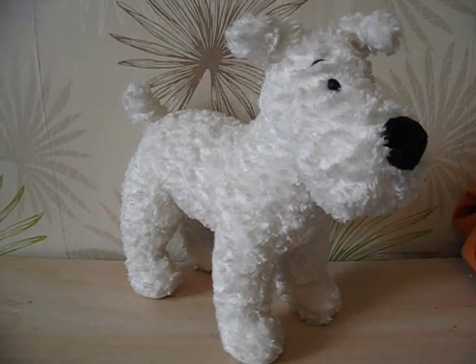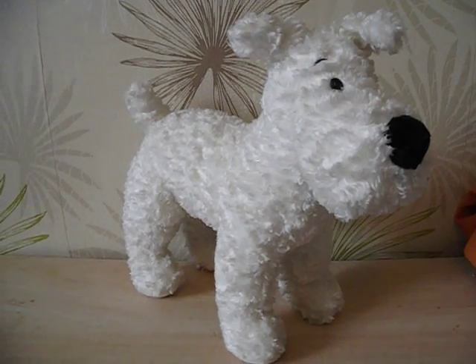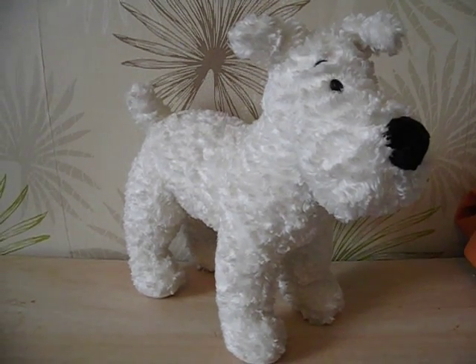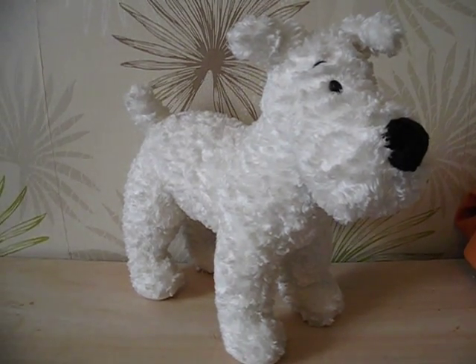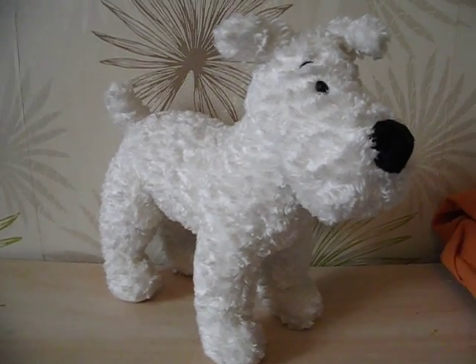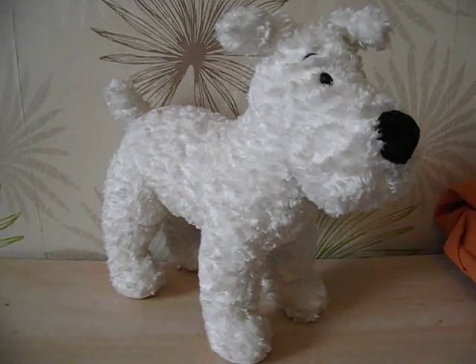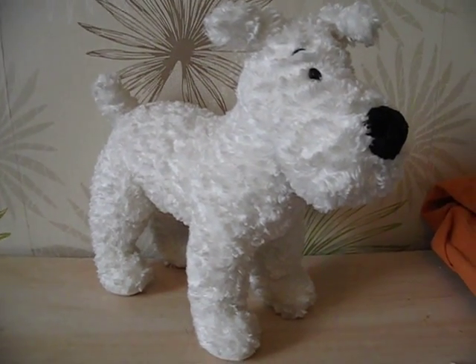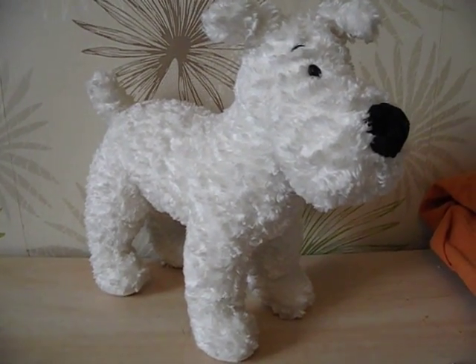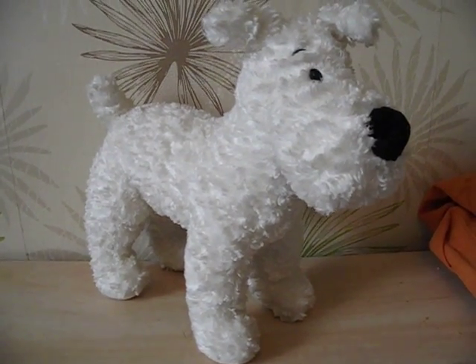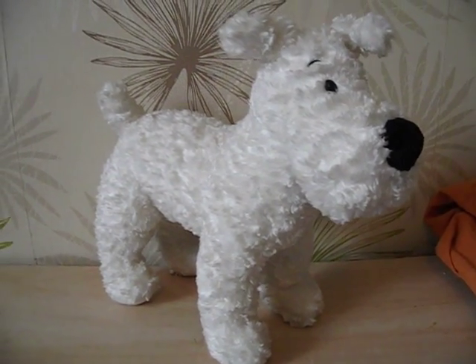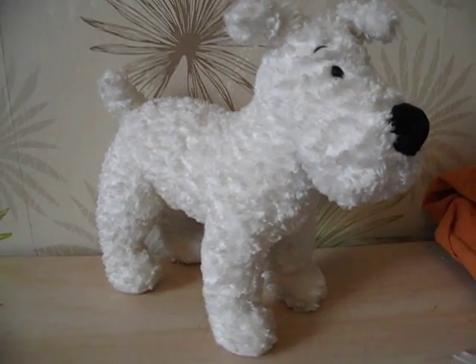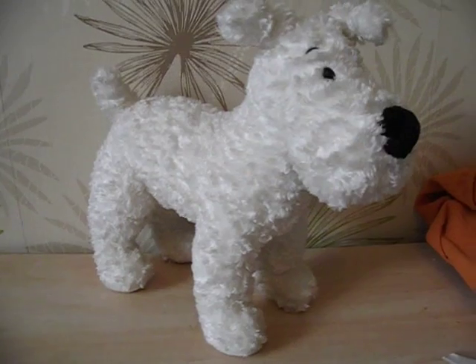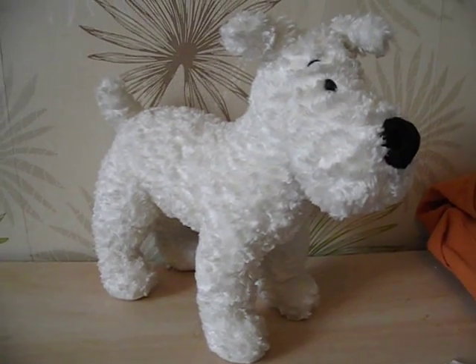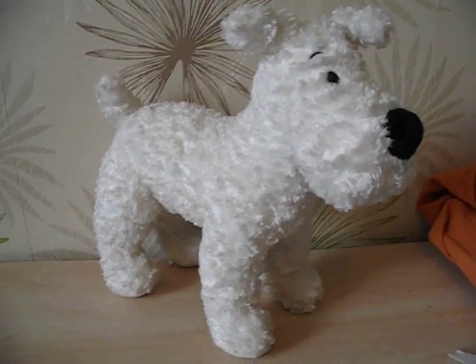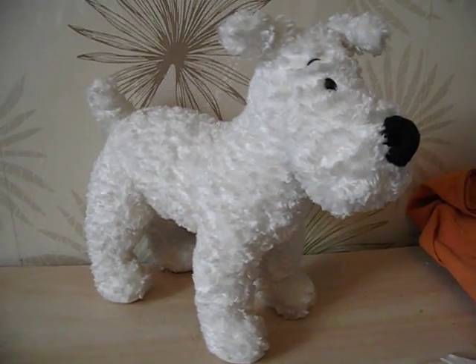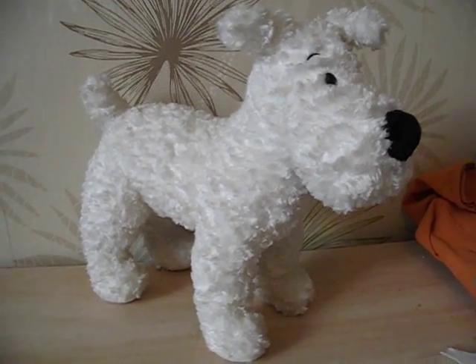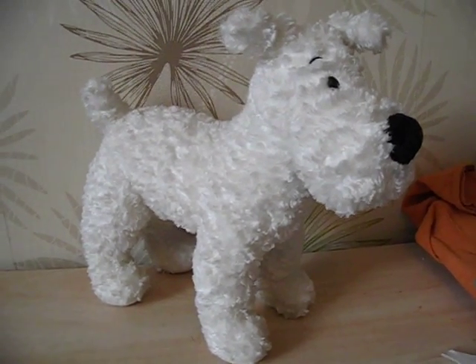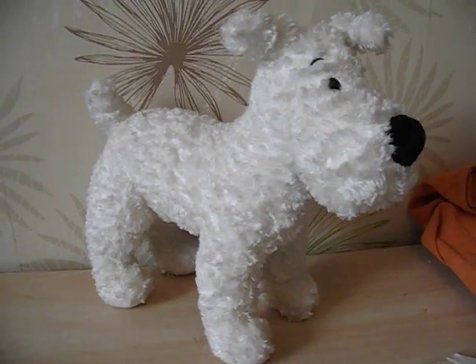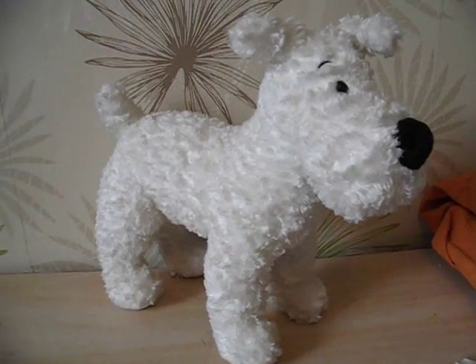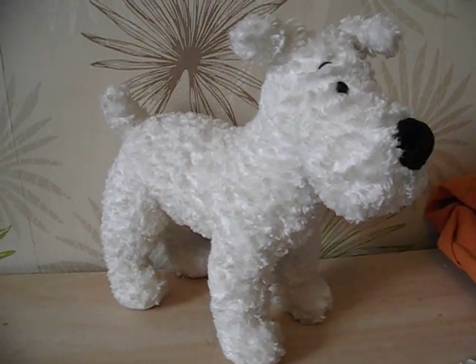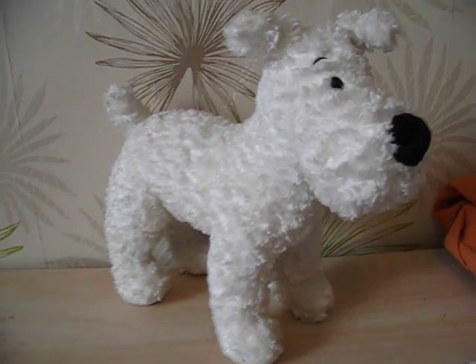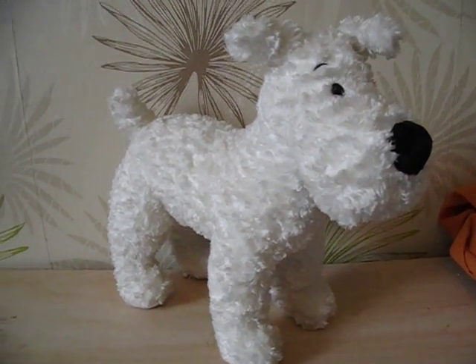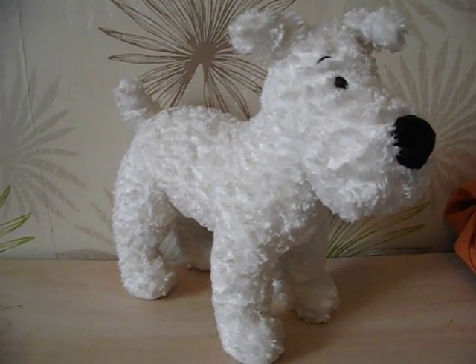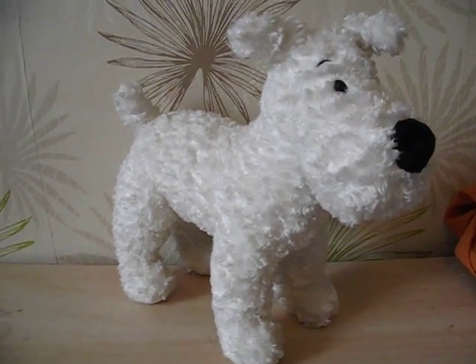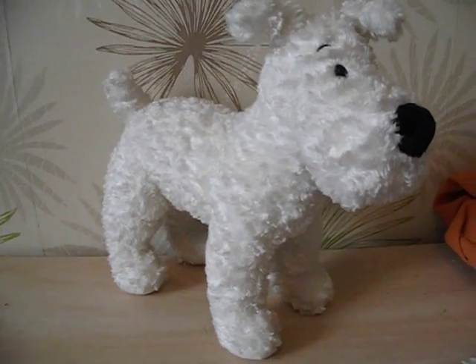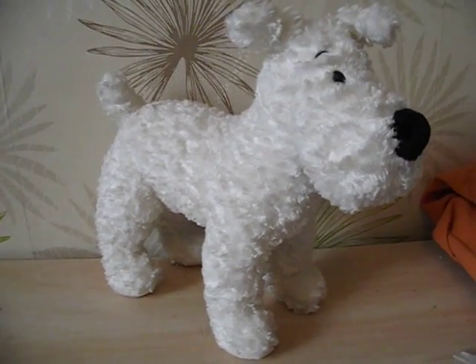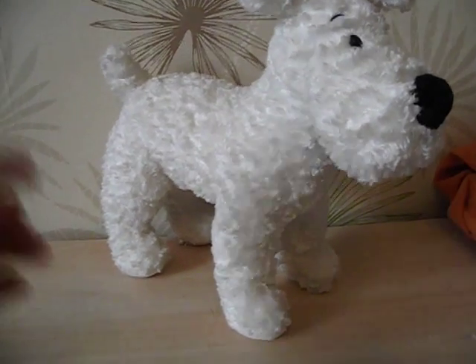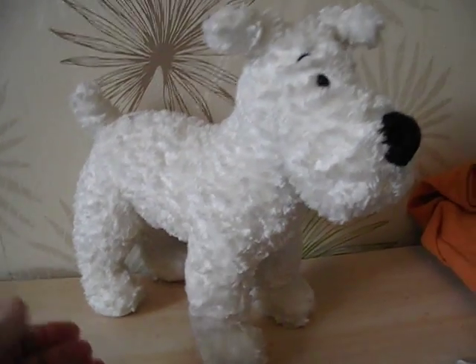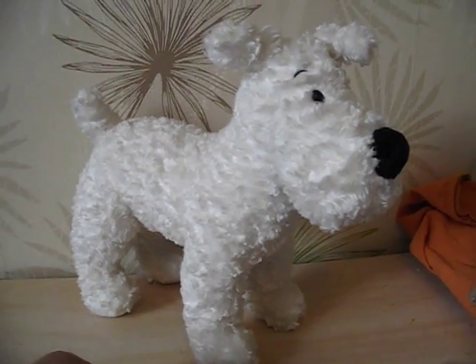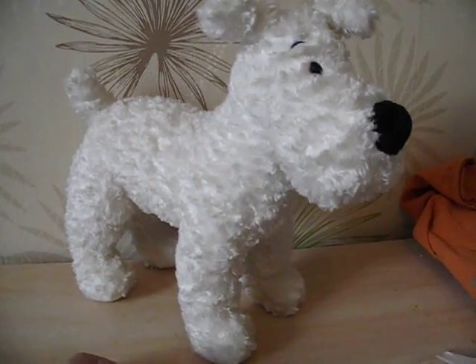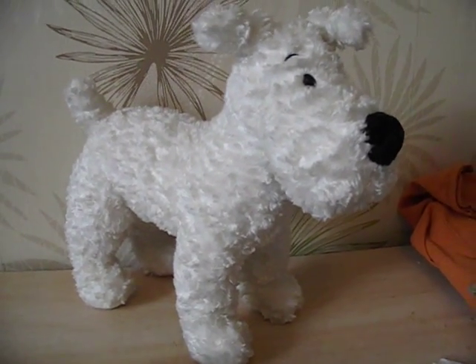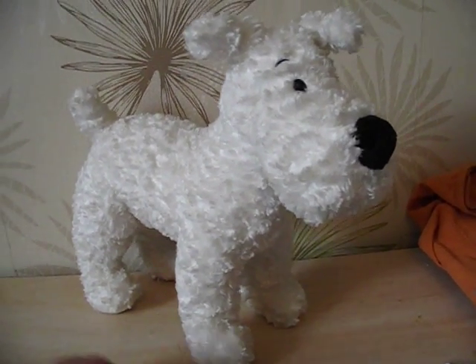Here I have a cool doggy. This is Snowy — he's from Tintin. Basically this was something I bought in an auction collection of Tintin memorabilia. This is a rare standing large size Snowy plush toy.